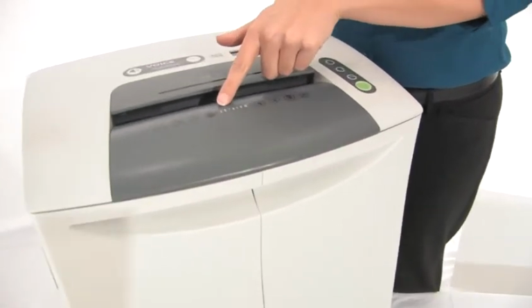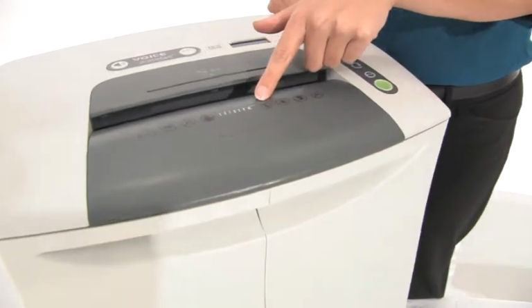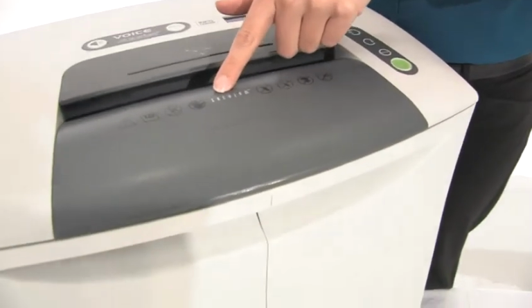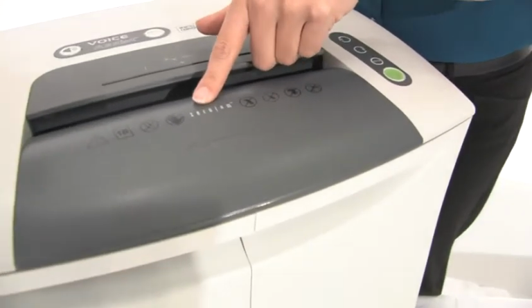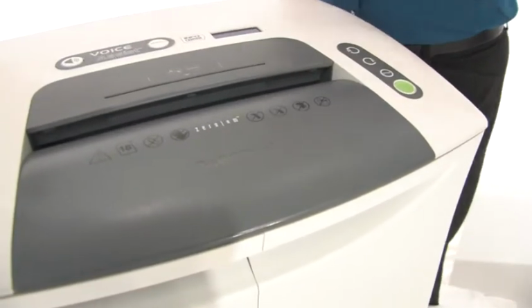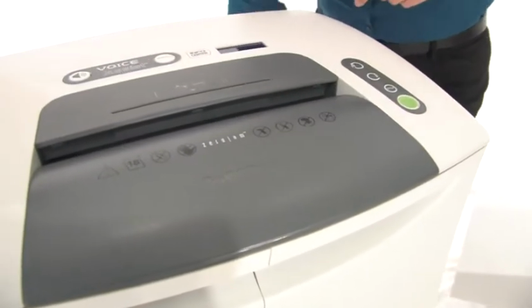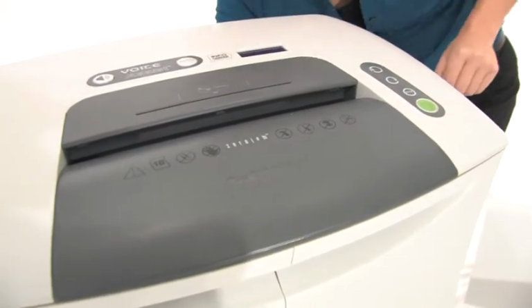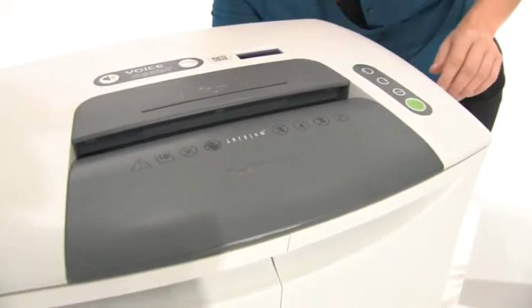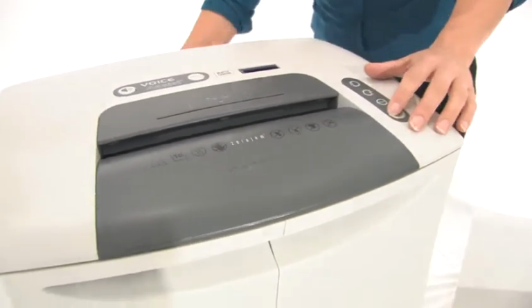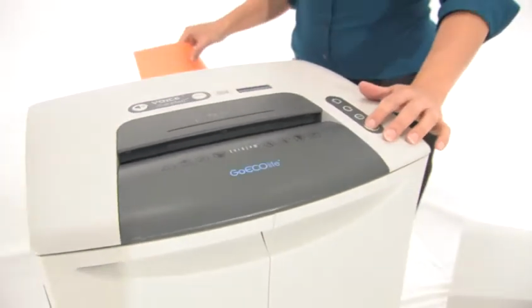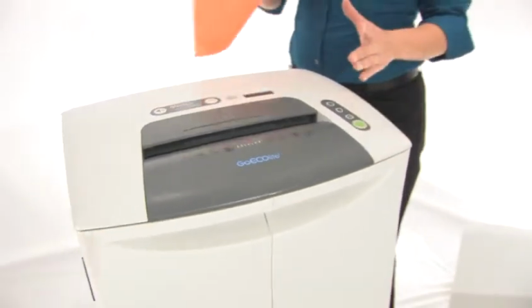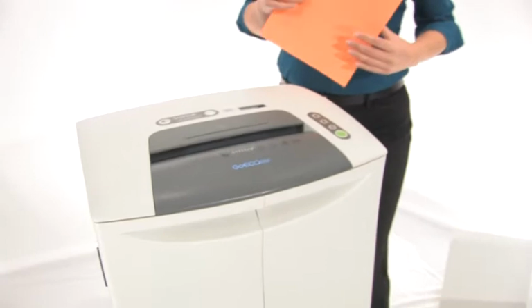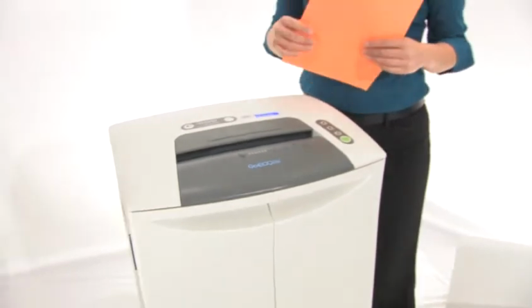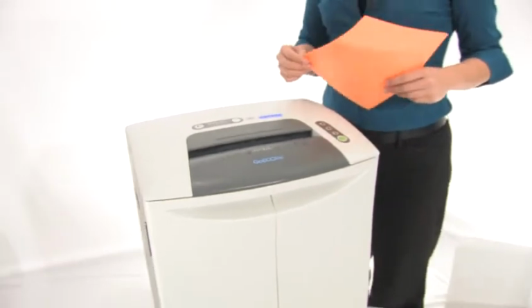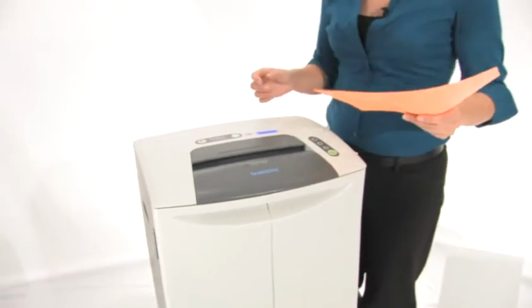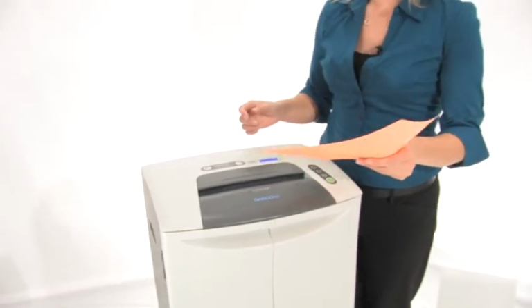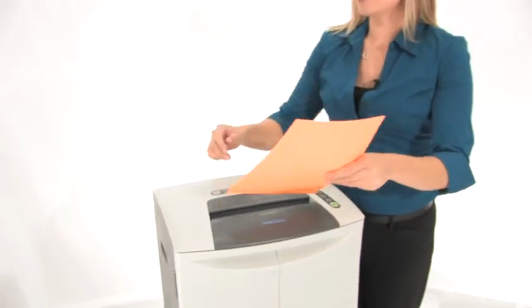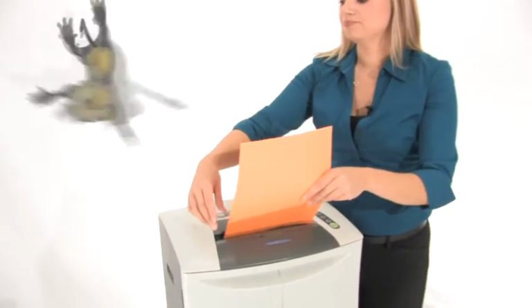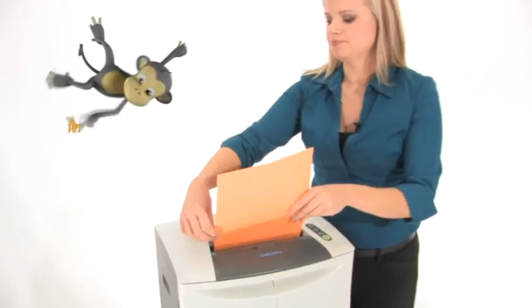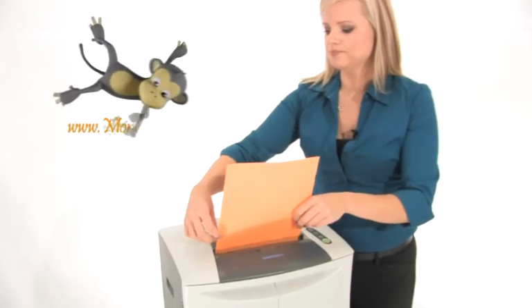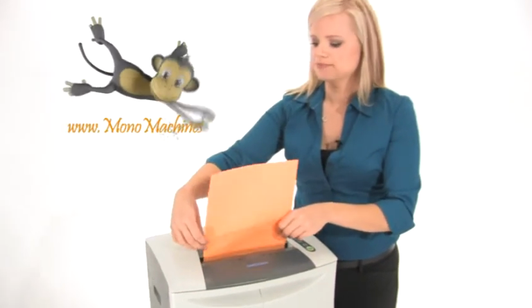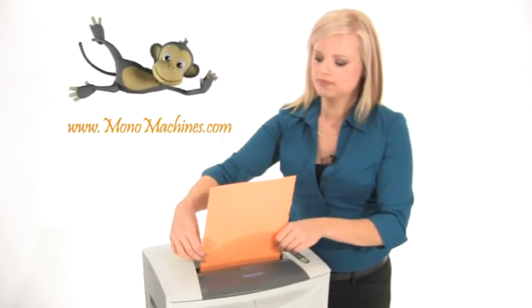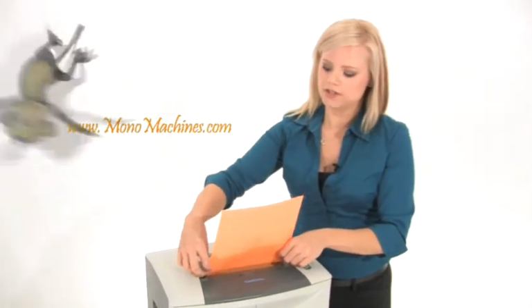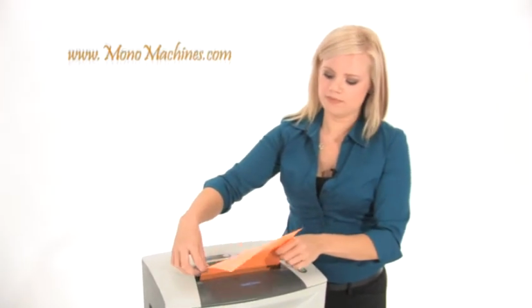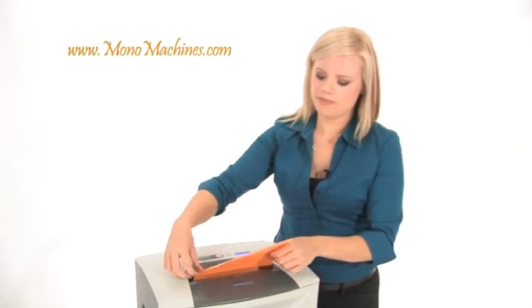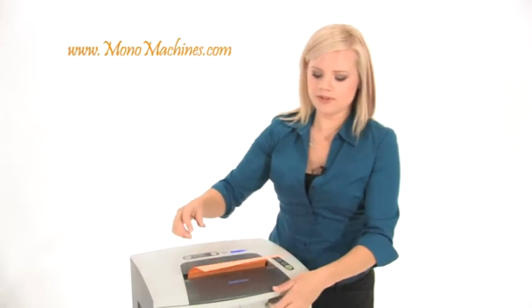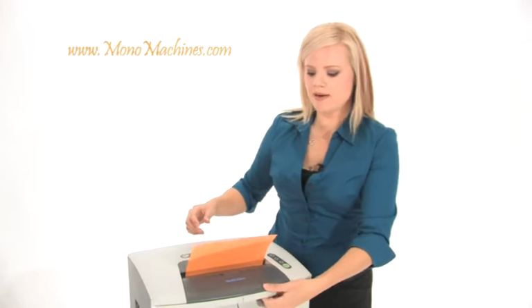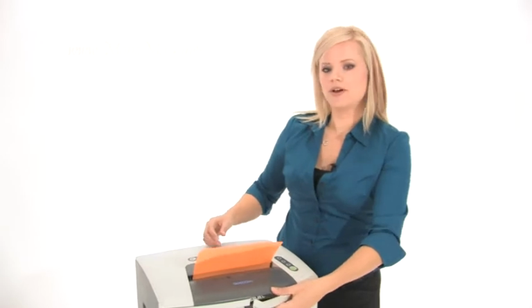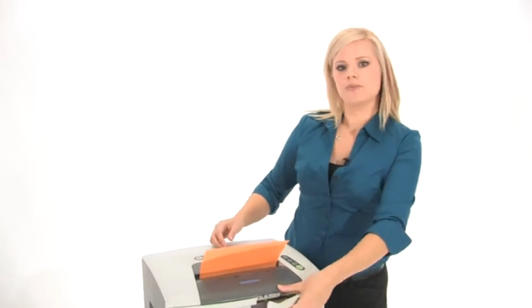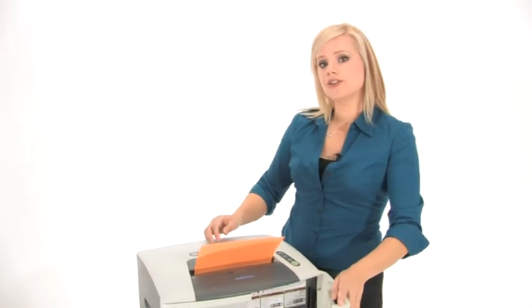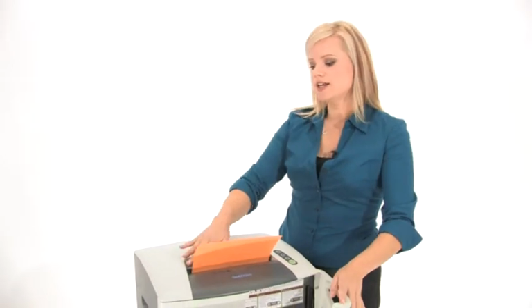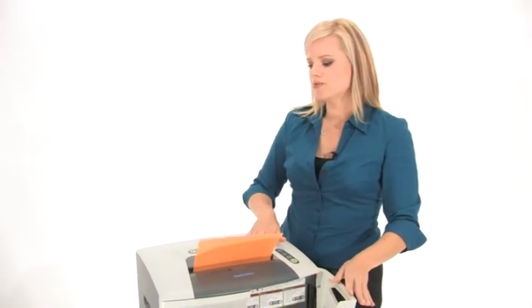Have a look right here. As we shred I'm going to show you a great feature of this shredder. Let's pop some paper right into the 9-inch throat.